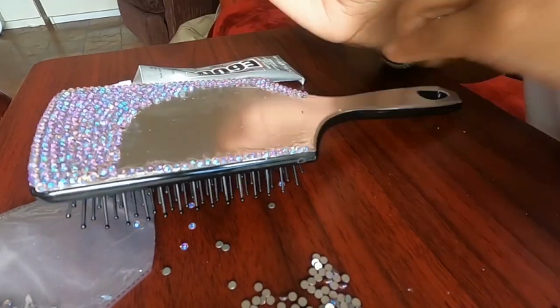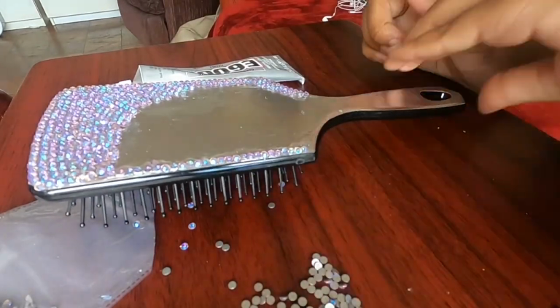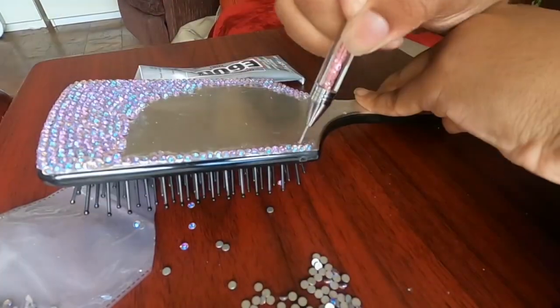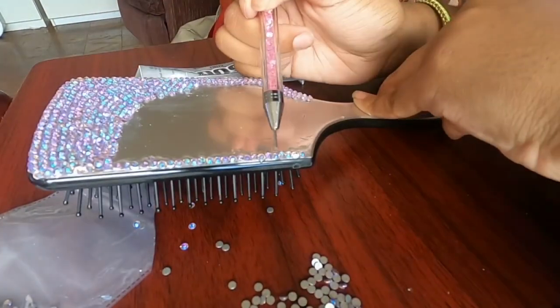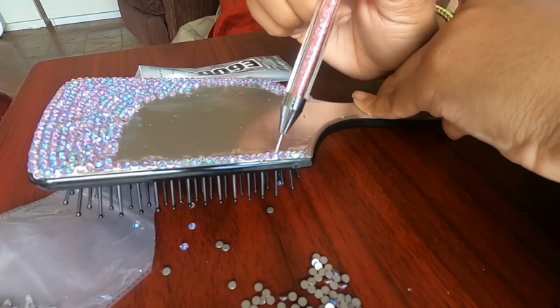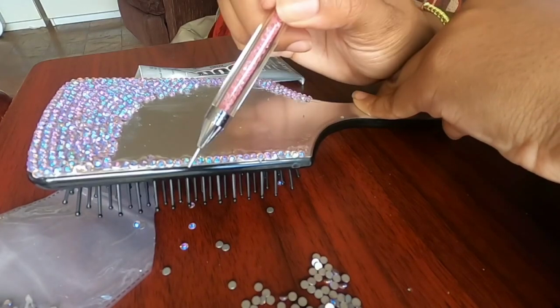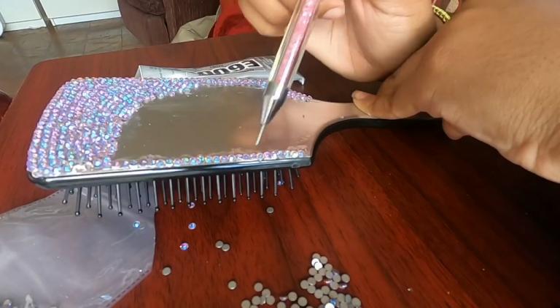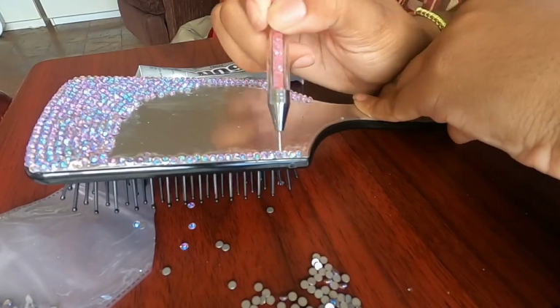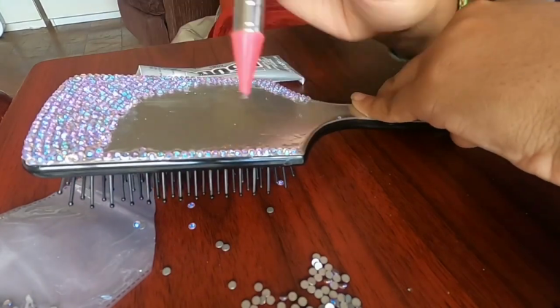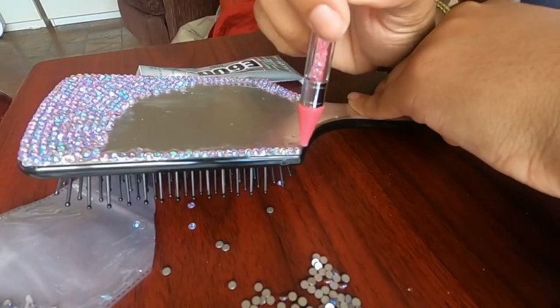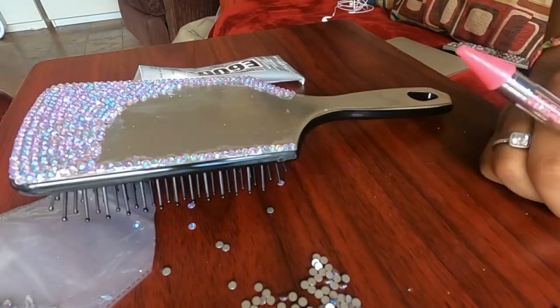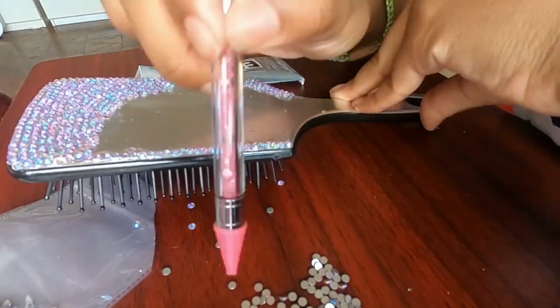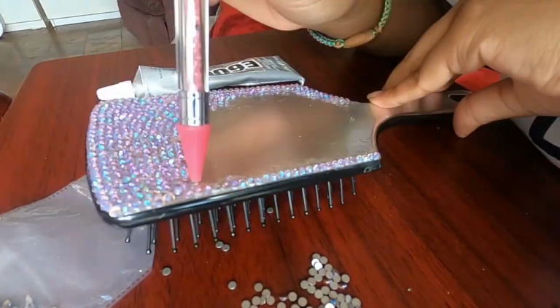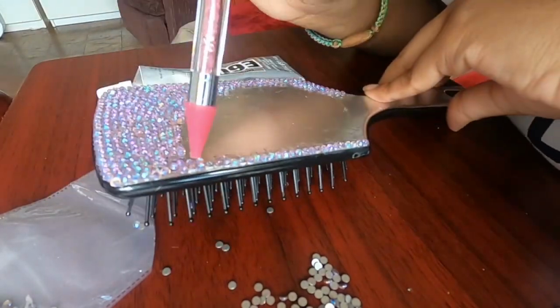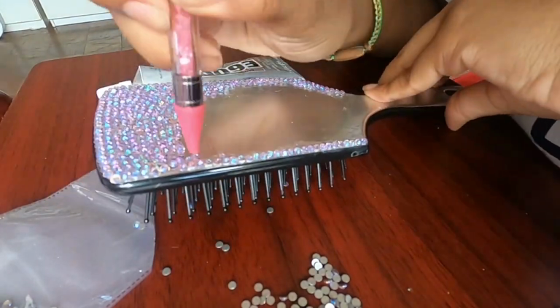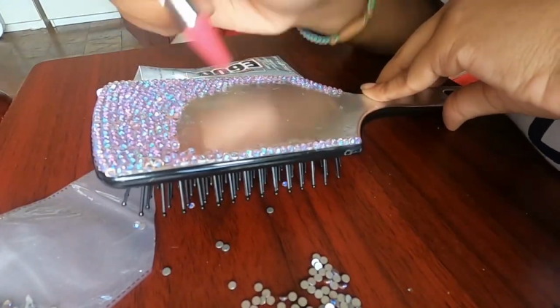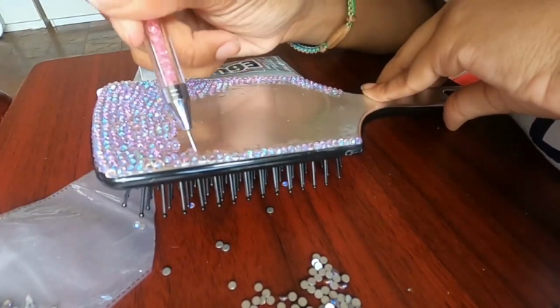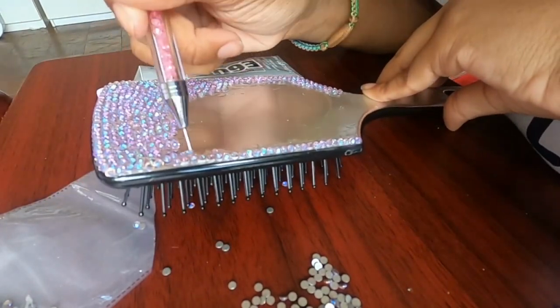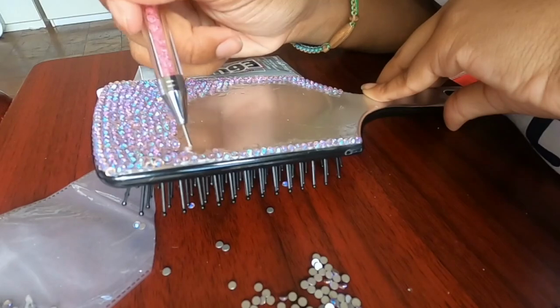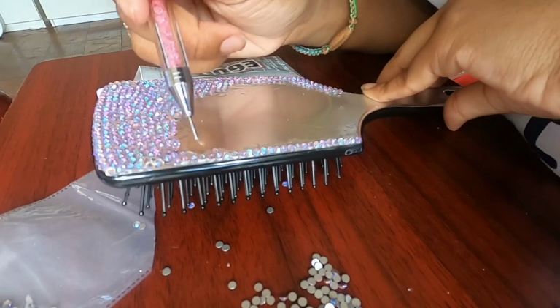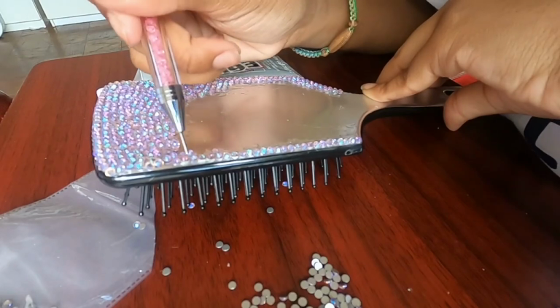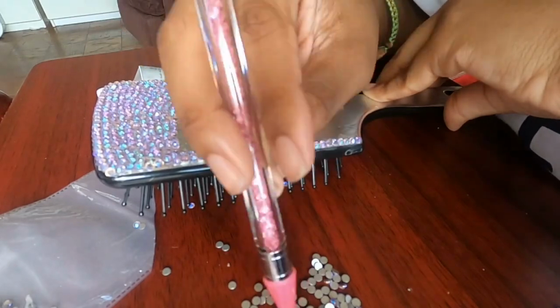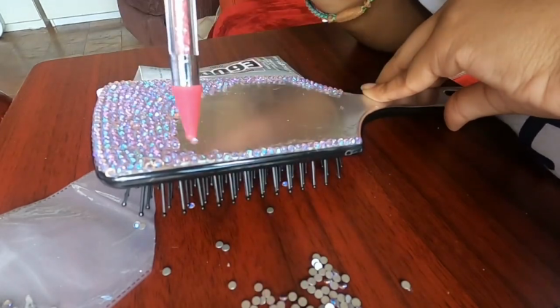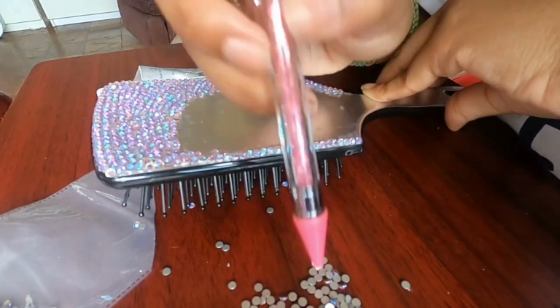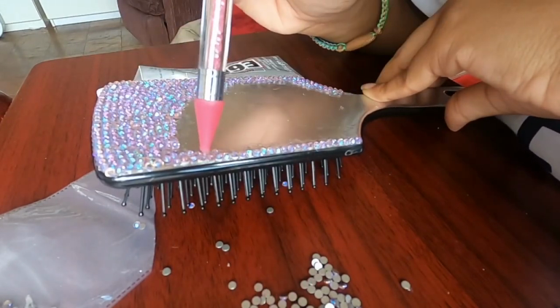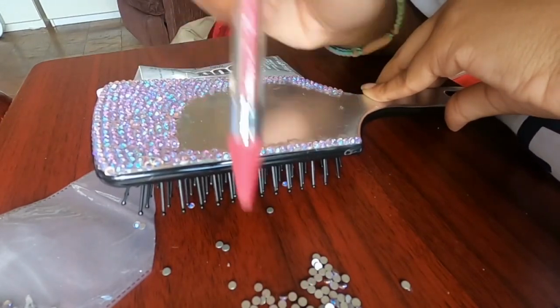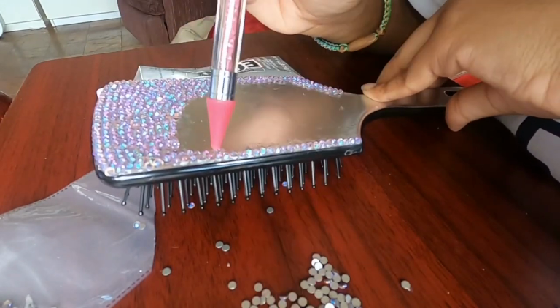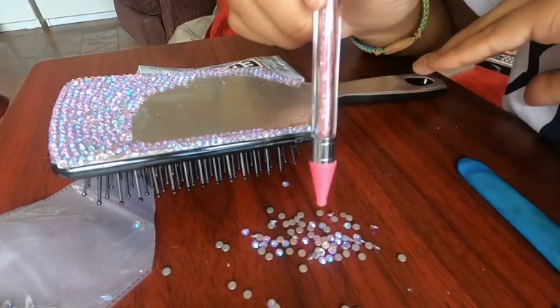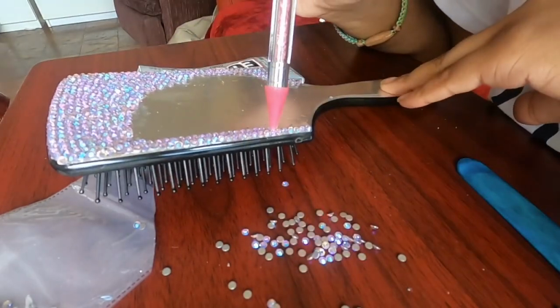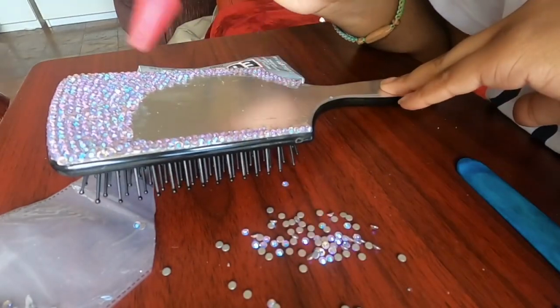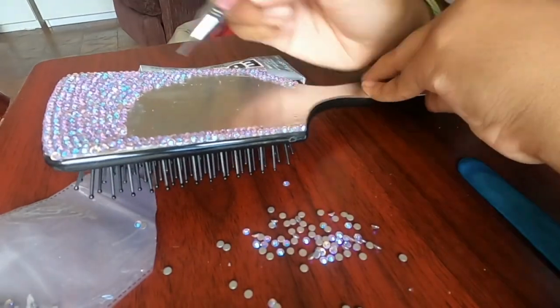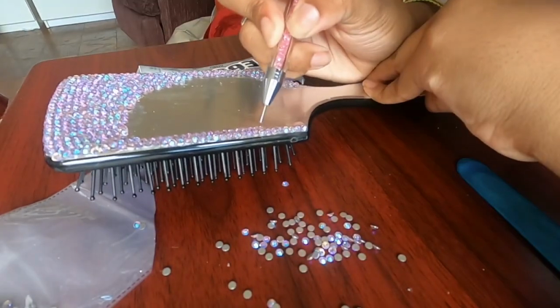Here you can see me using this little metal piece, which is on the opposite side of the picker. I just used that to help me flip over some rhinestones or to readjust the rhinestones so that they're in the proper place.